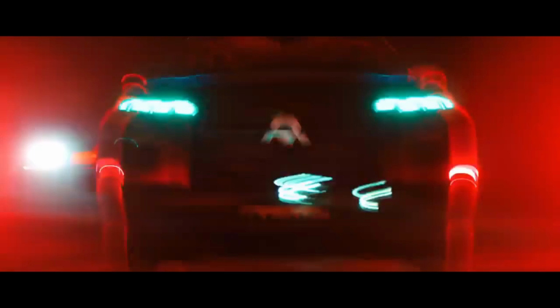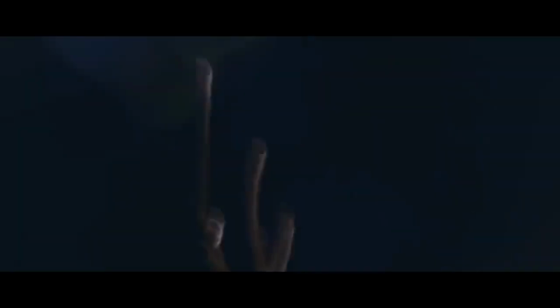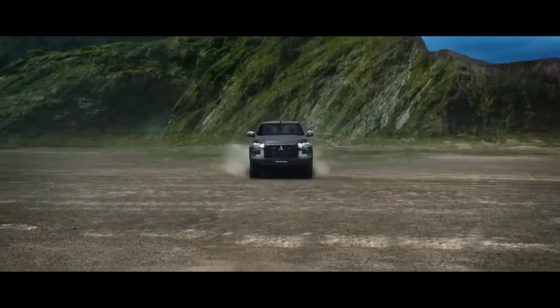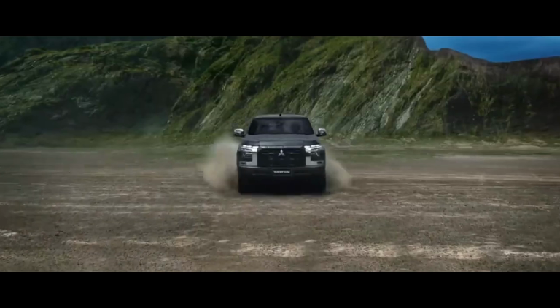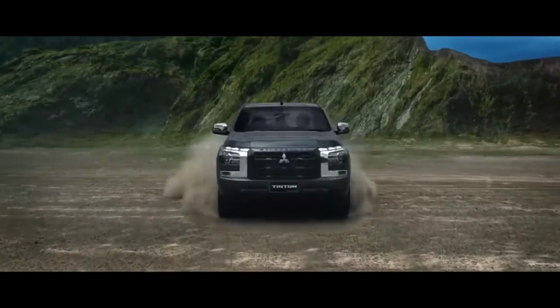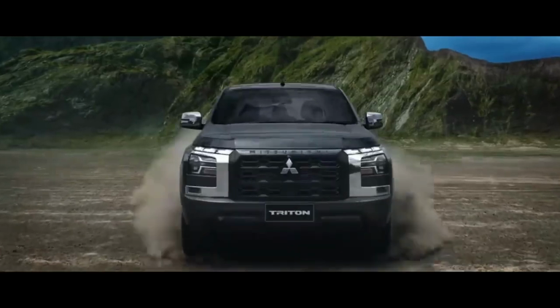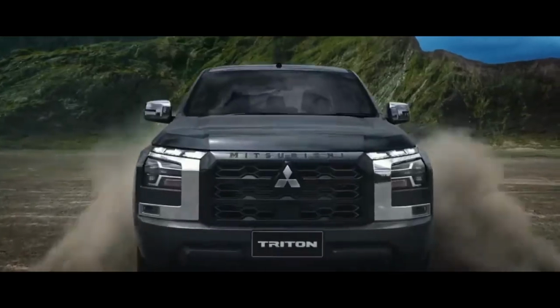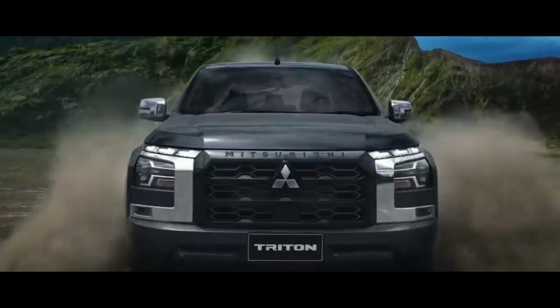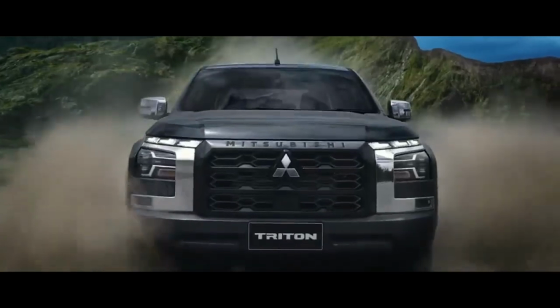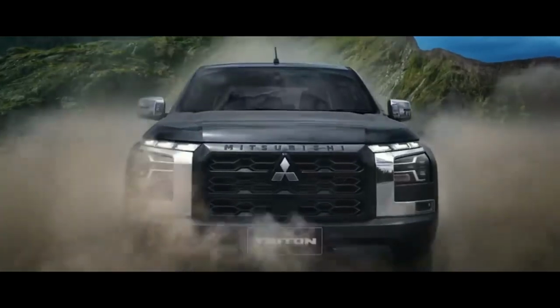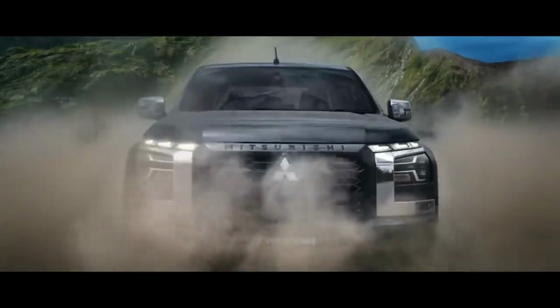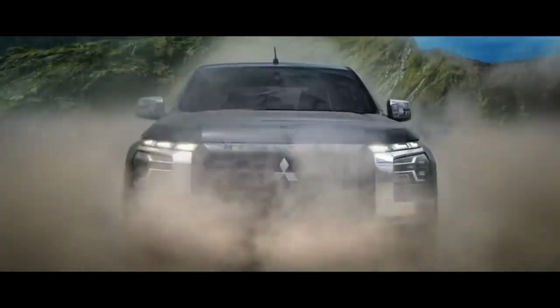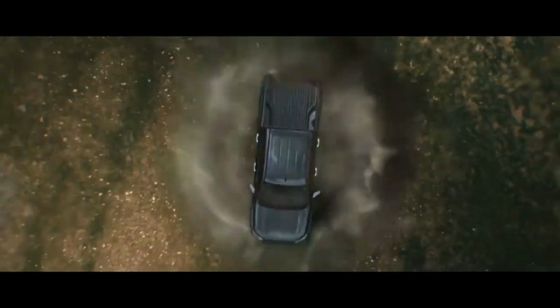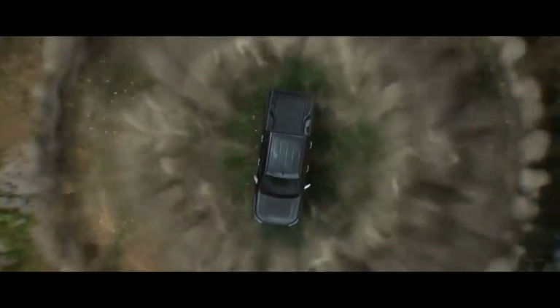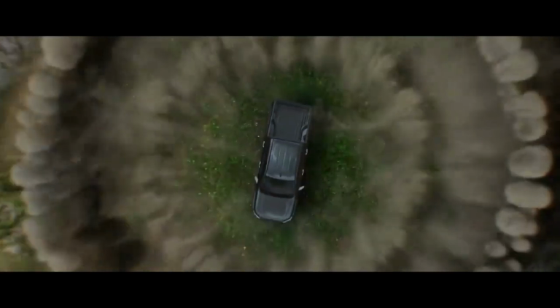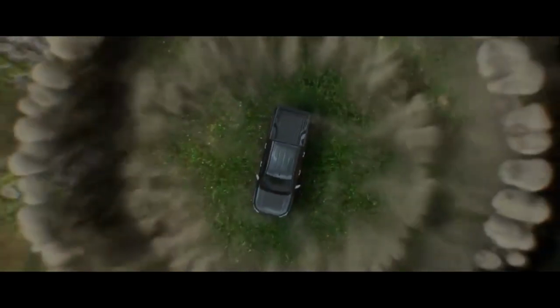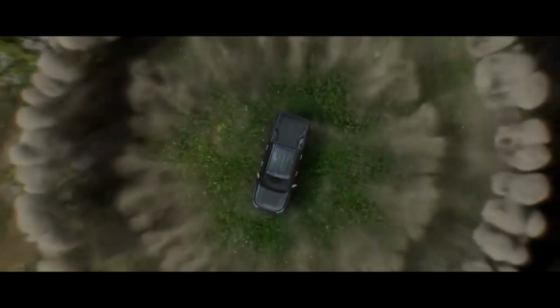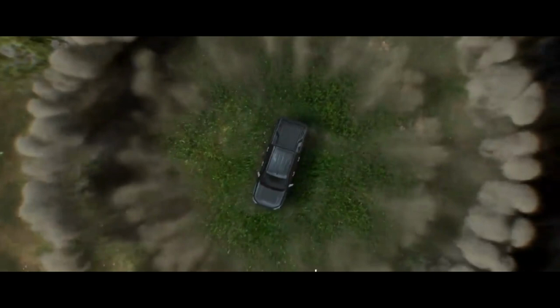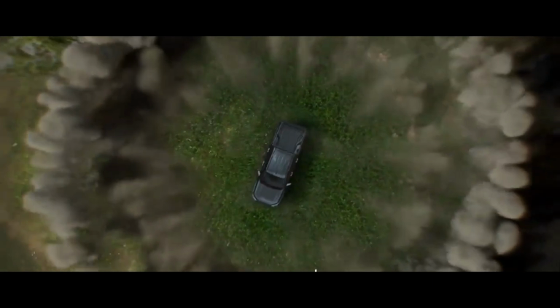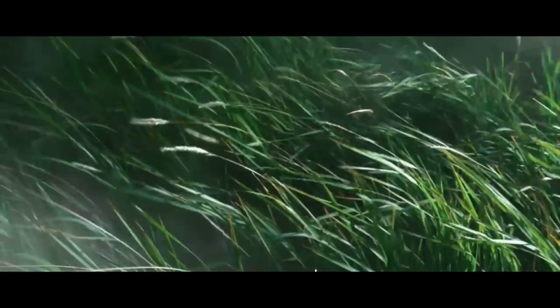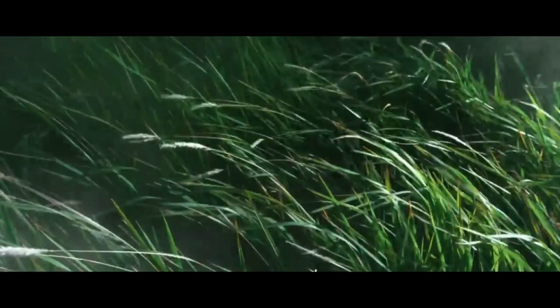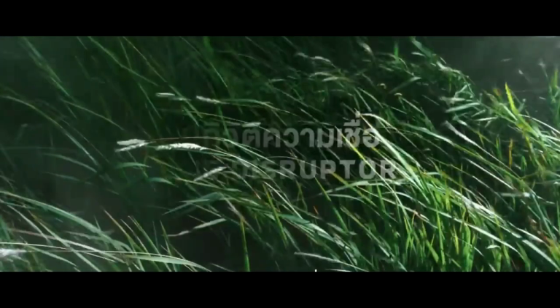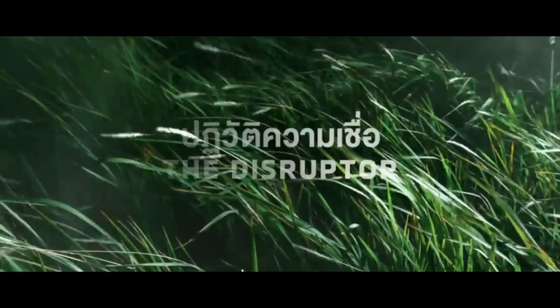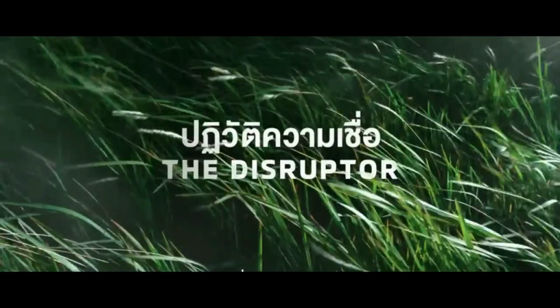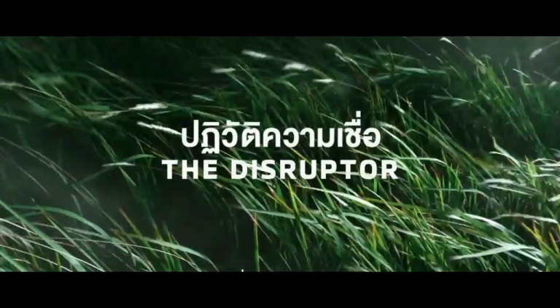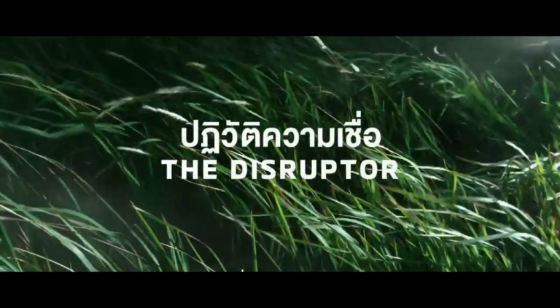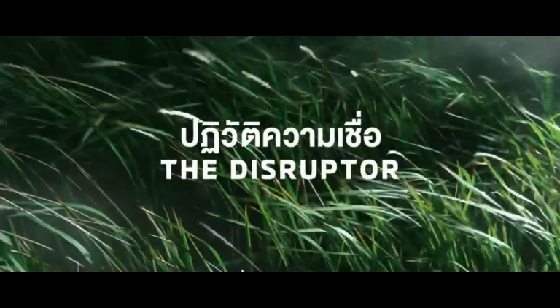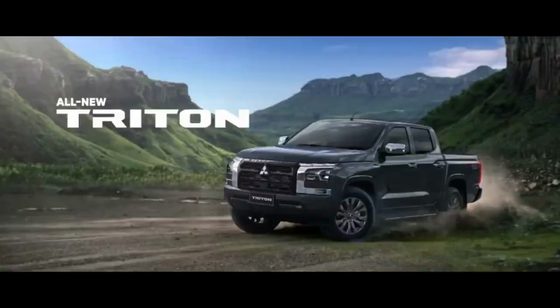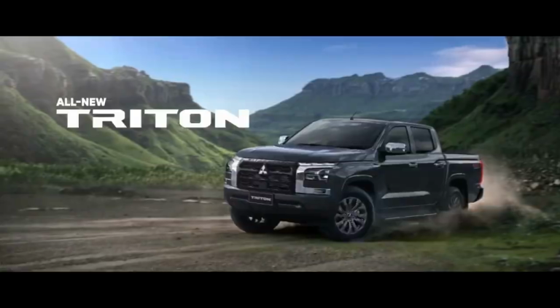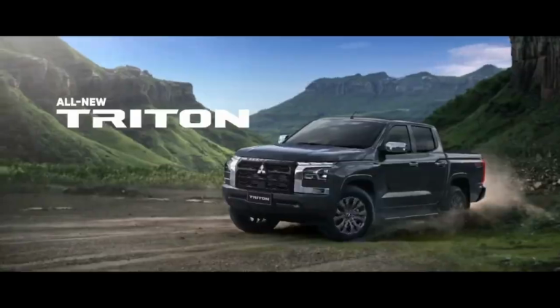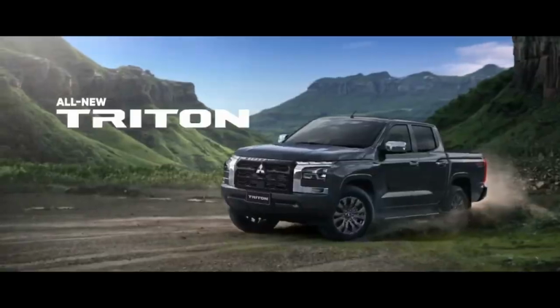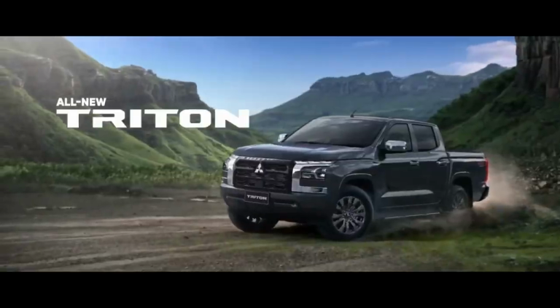In addition, the chassis used is also new. The mega frame used in the all-new Triton is claimed to be larger in dimensions than the previous model.